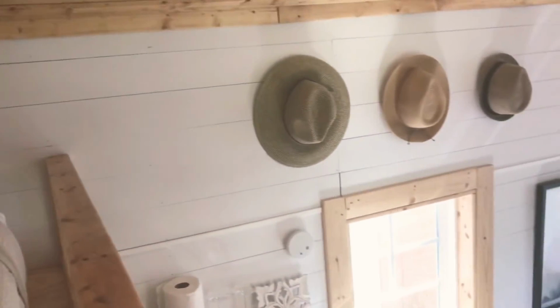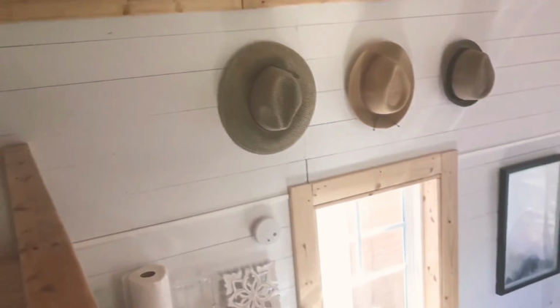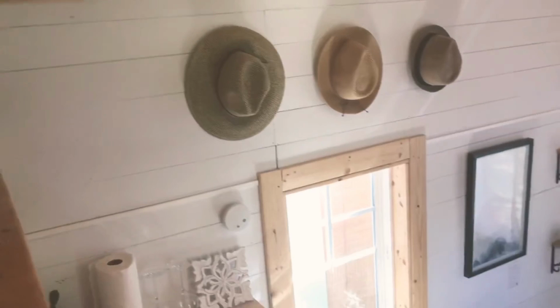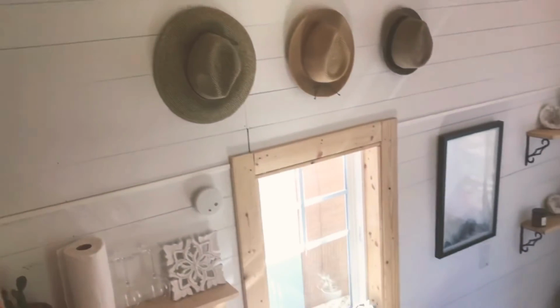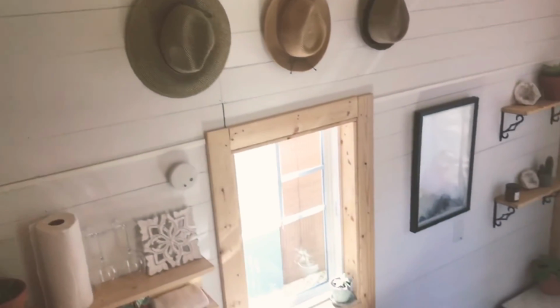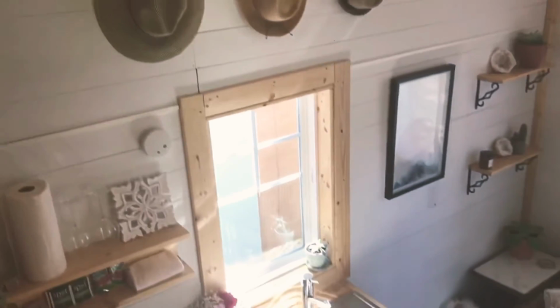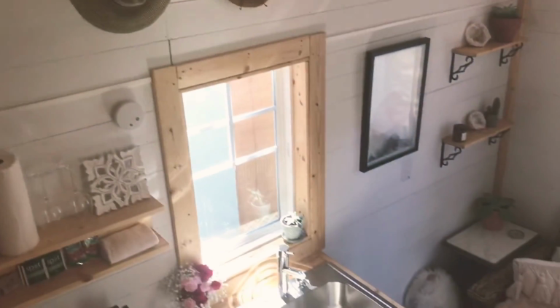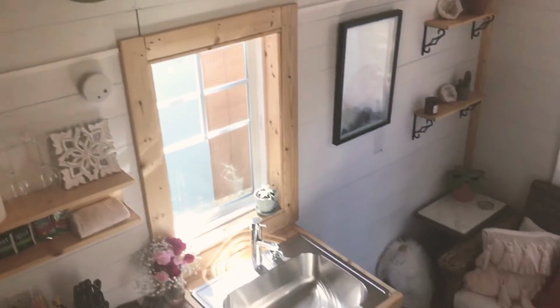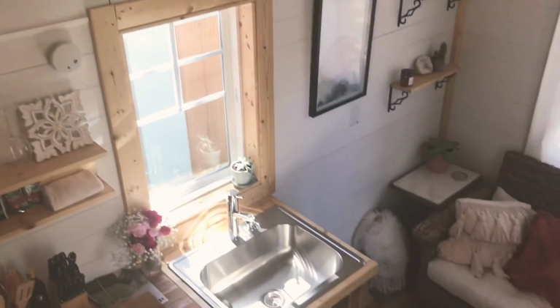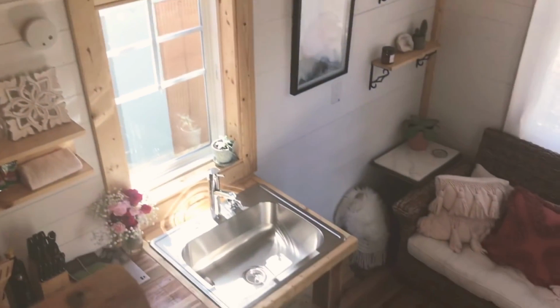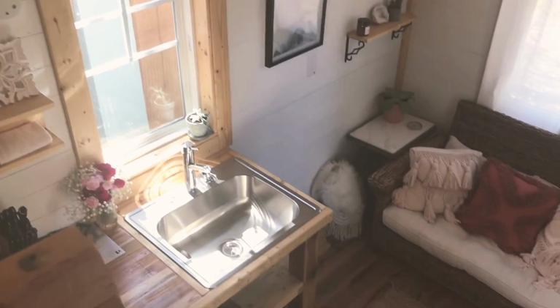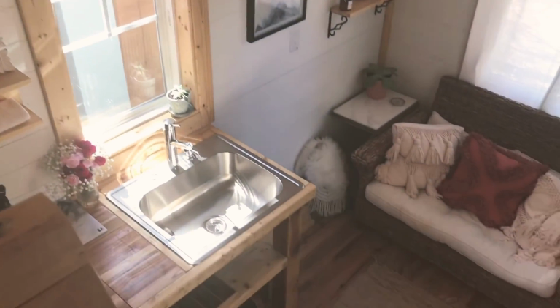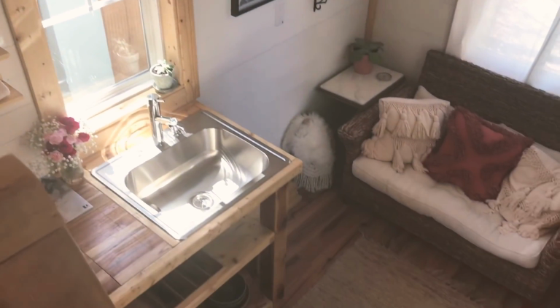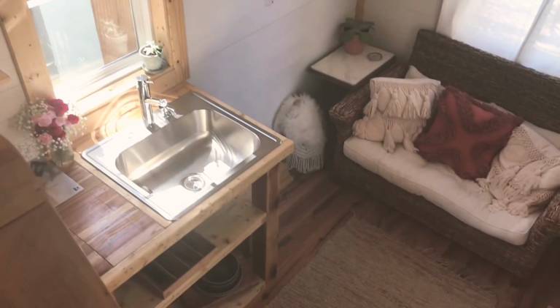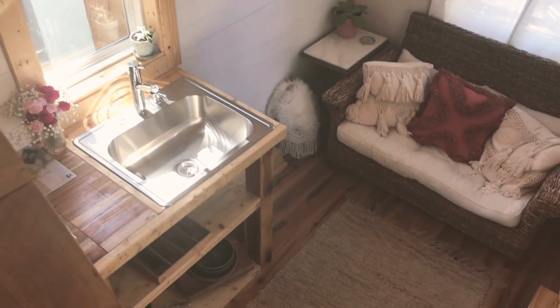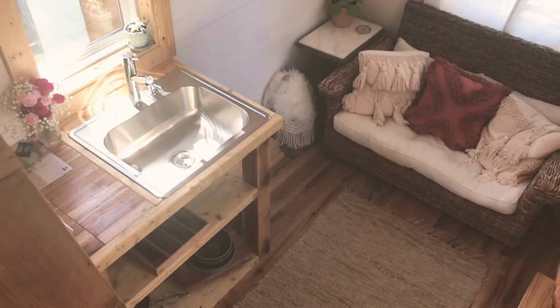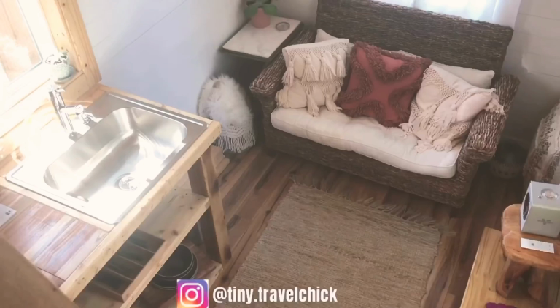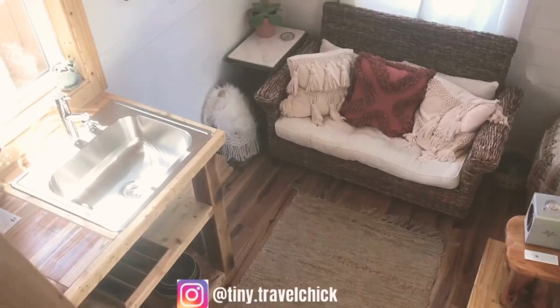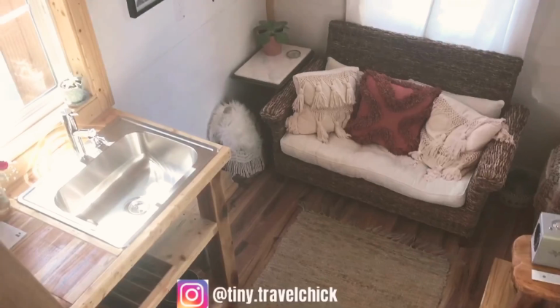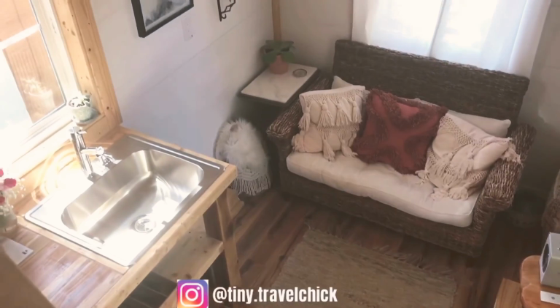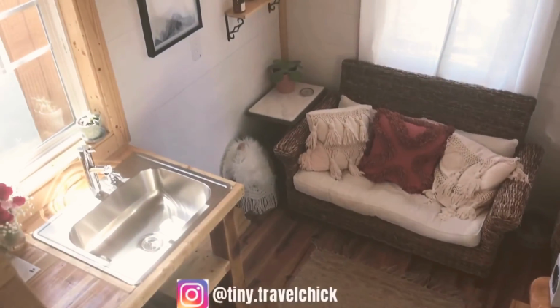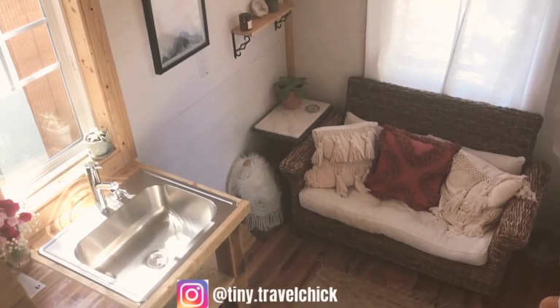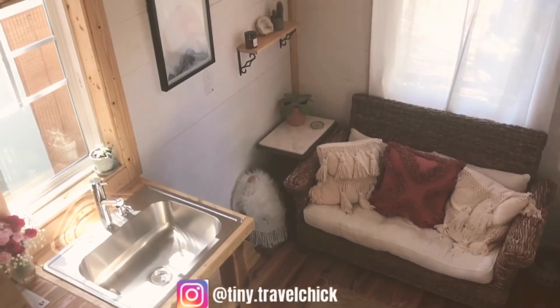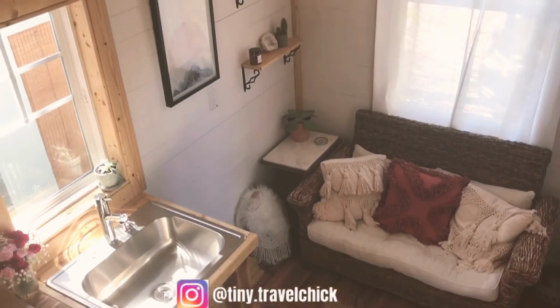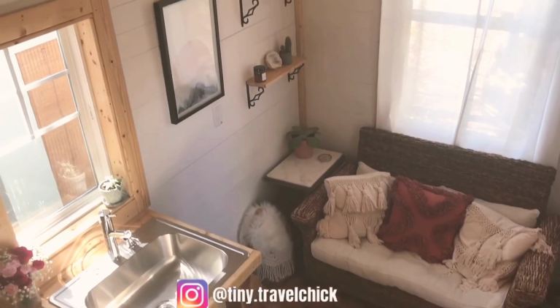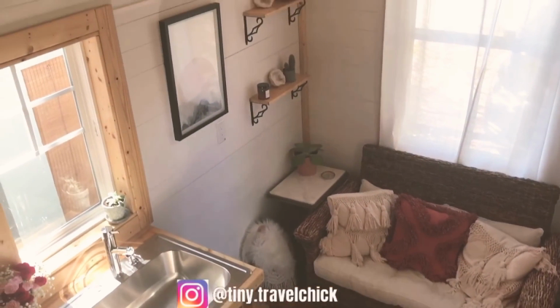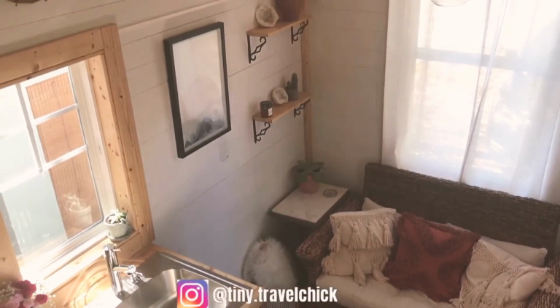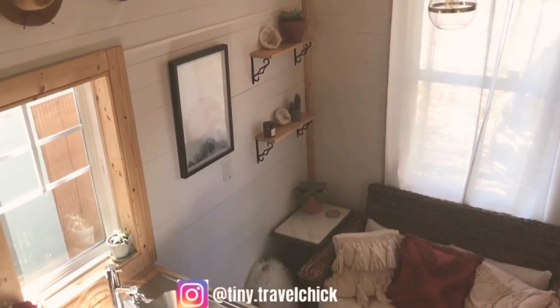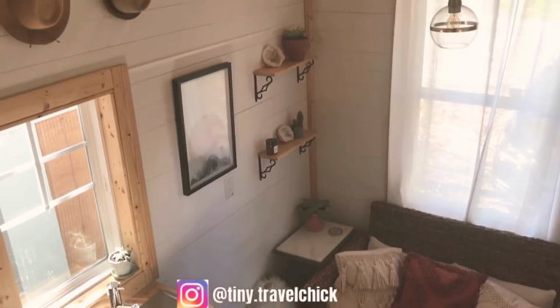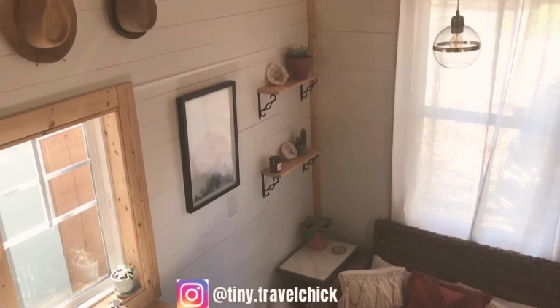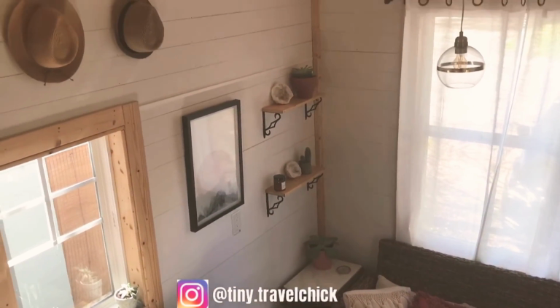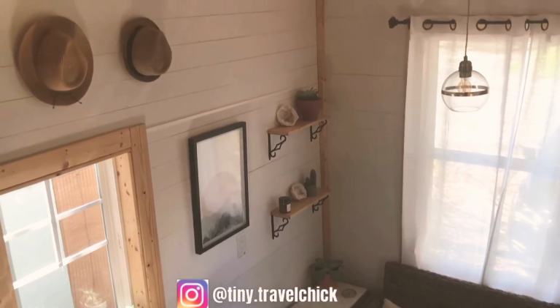Looking down into the tiny house from the loft area you'll just get a sense of the size of it. You have just enough room for a little couch area for sitting and eating or reading, and again a small kitchenette with a few things for you to cook with.